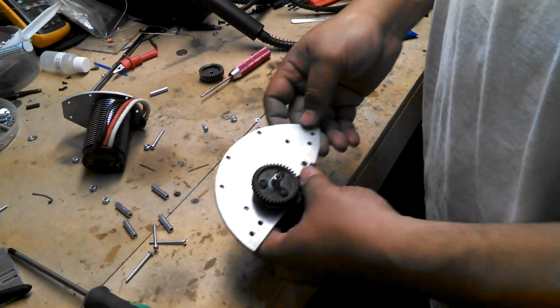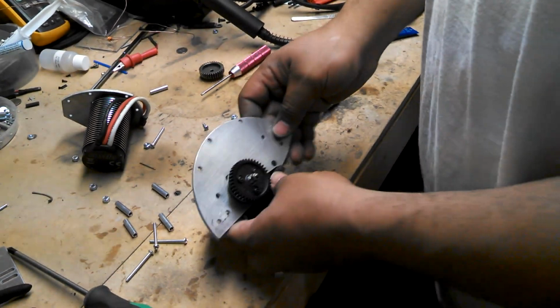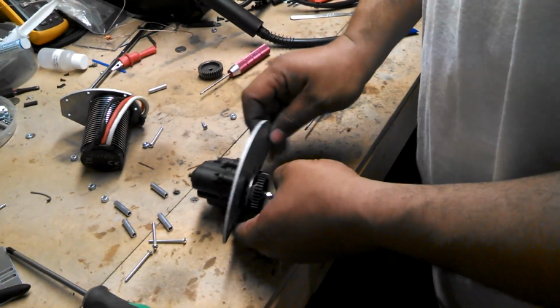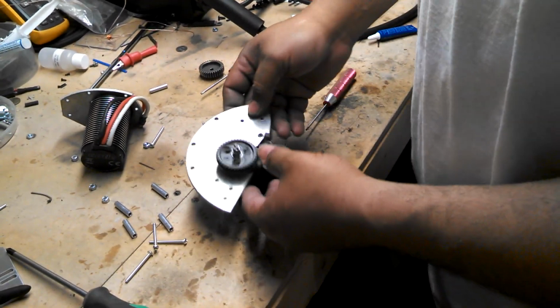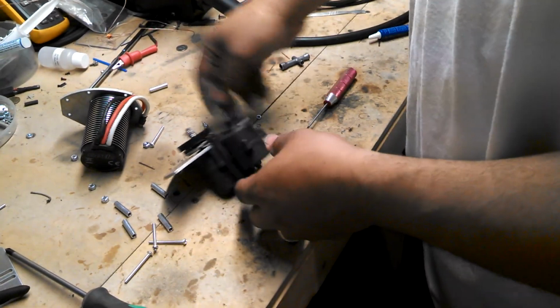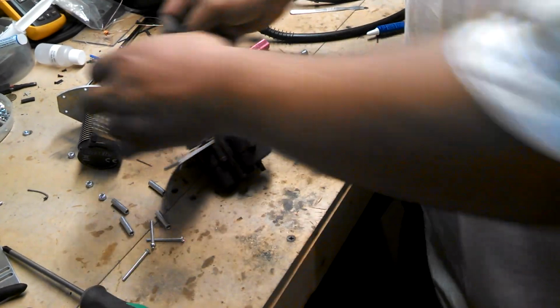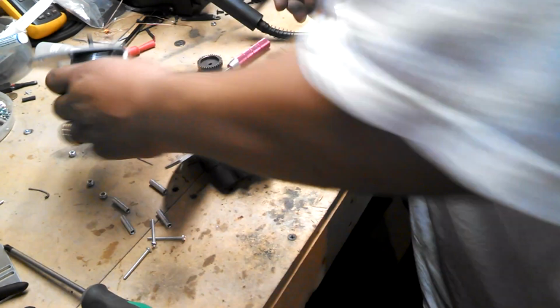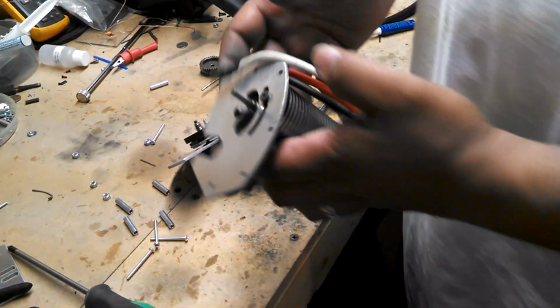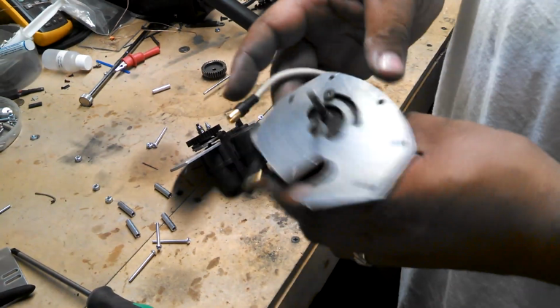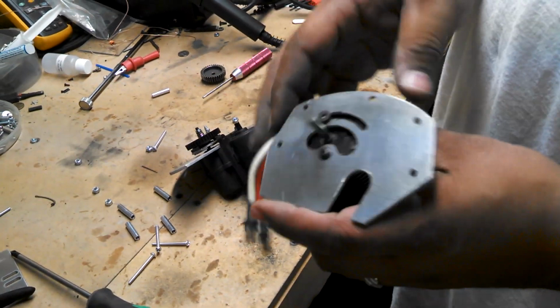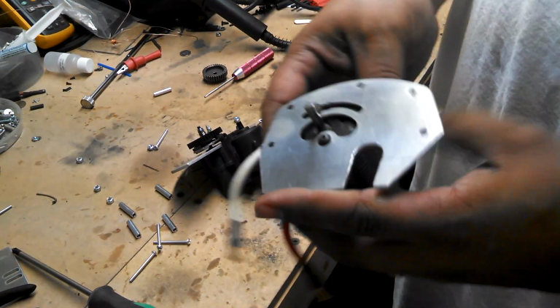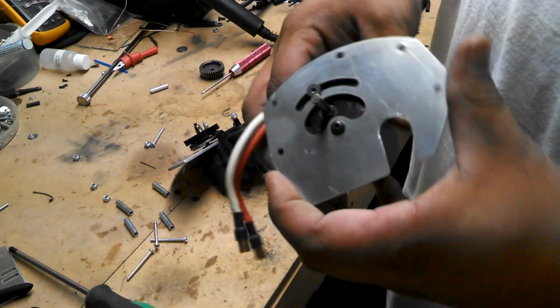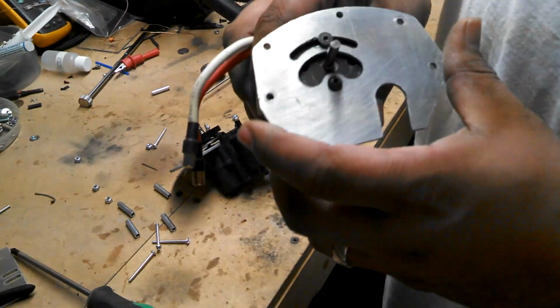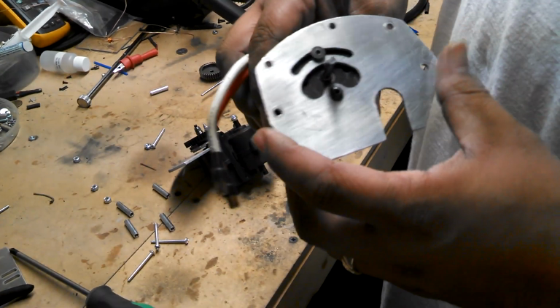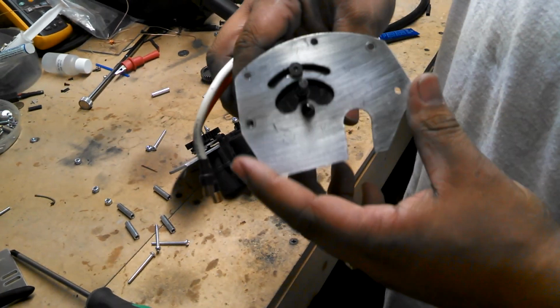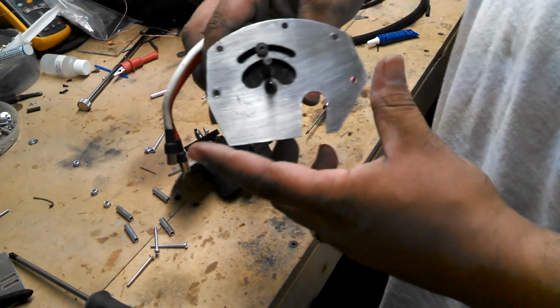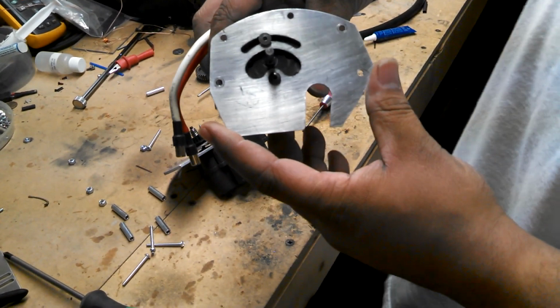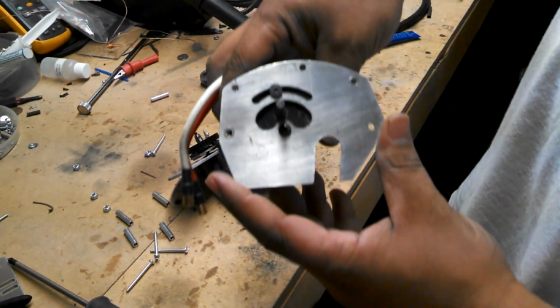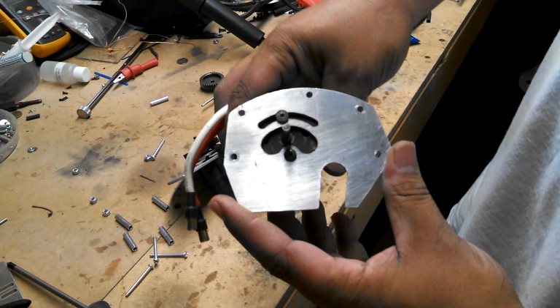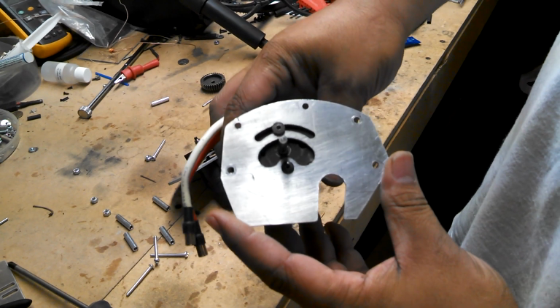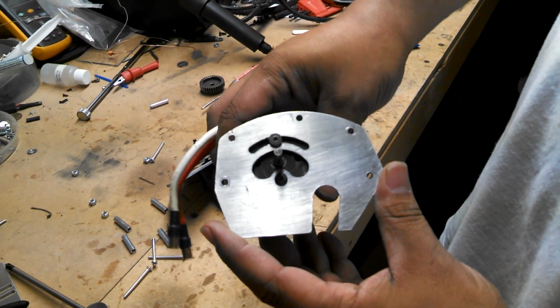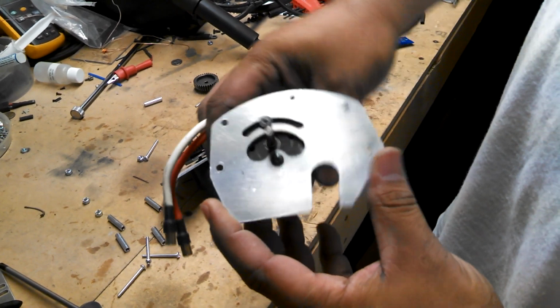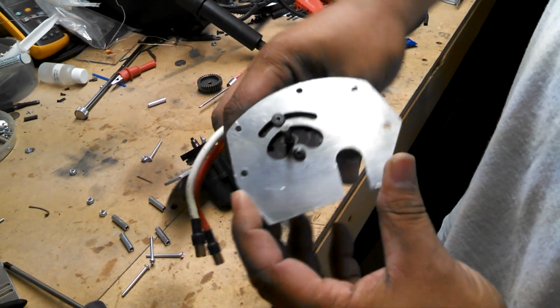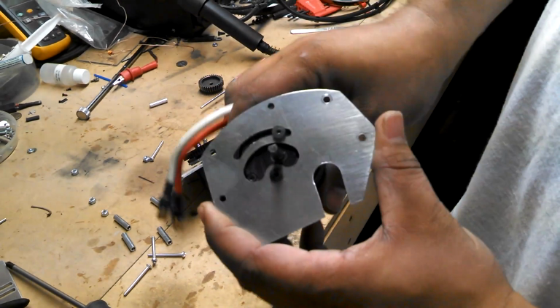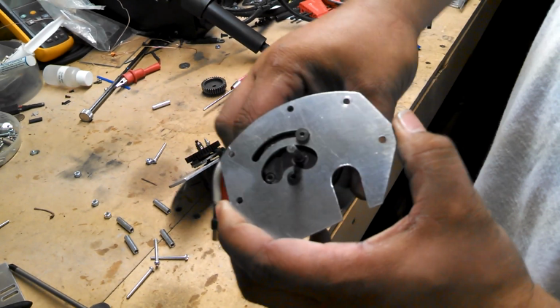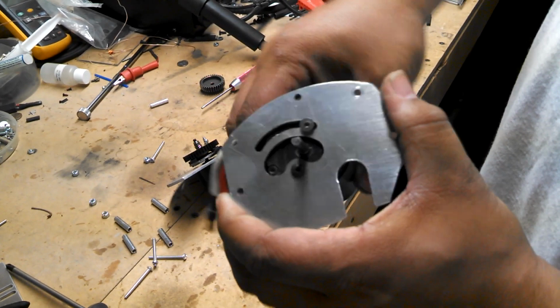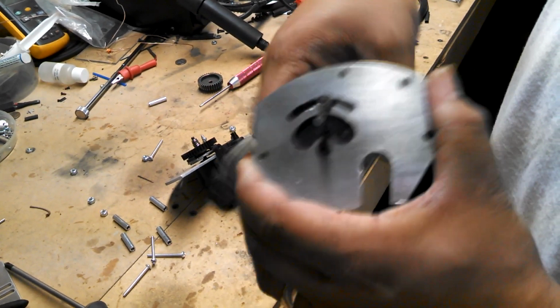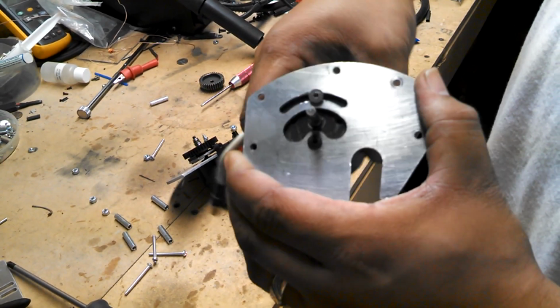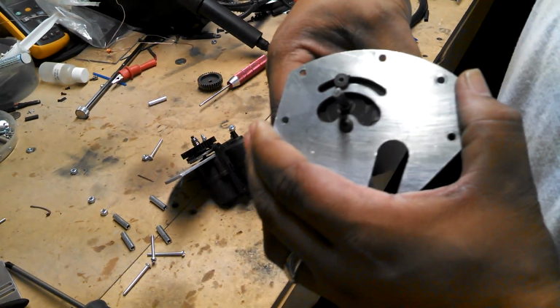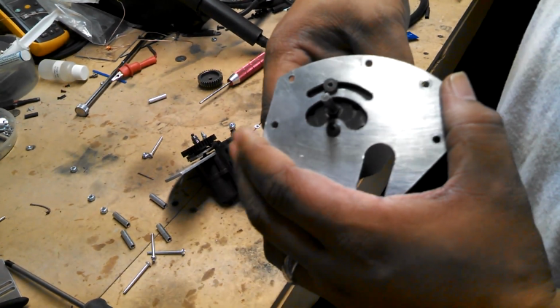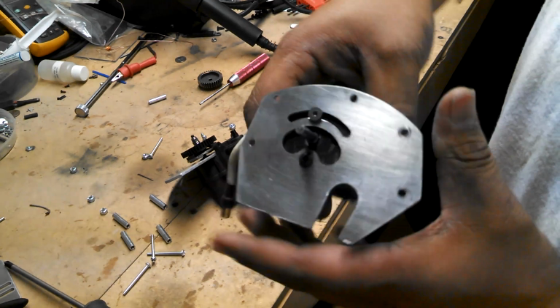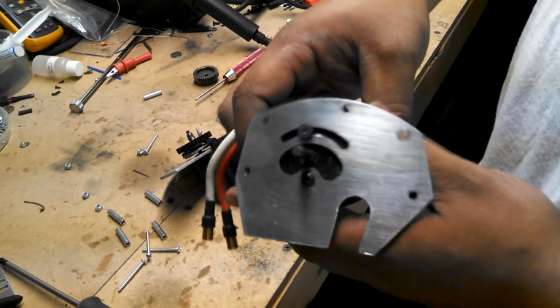Now the next thing you do is take your motor and mount it in this plate. It should look just like this. Mount it loosely because you're going to have to move the motor around to get your proper alignment.